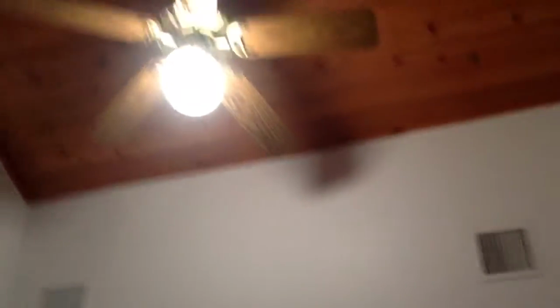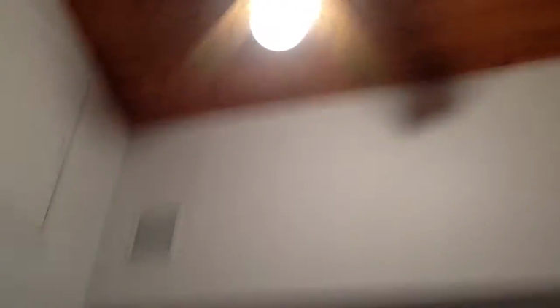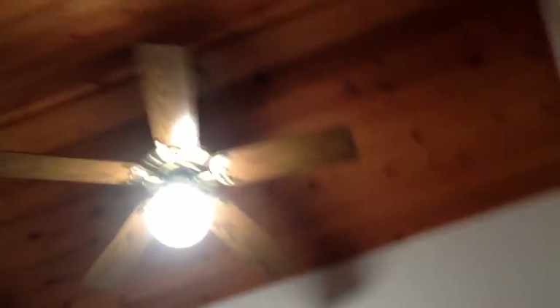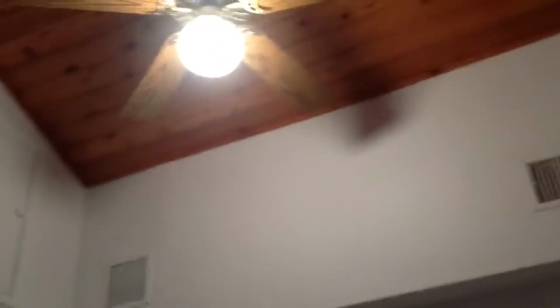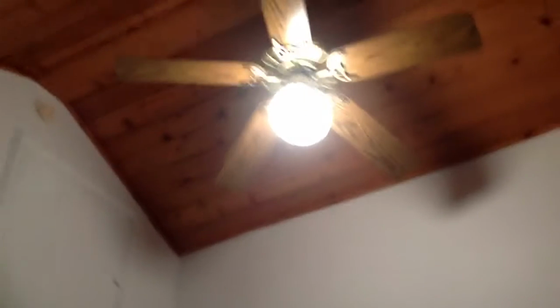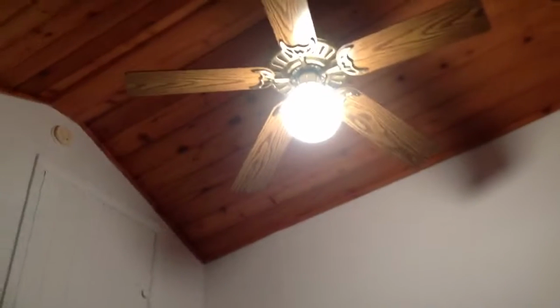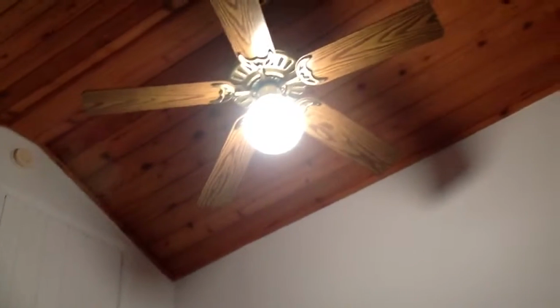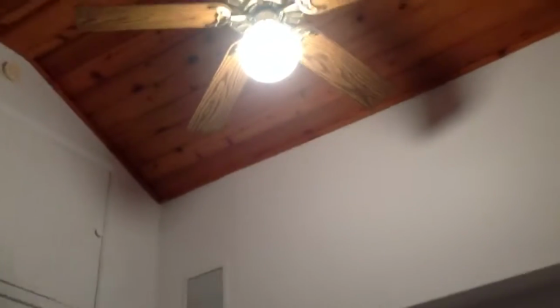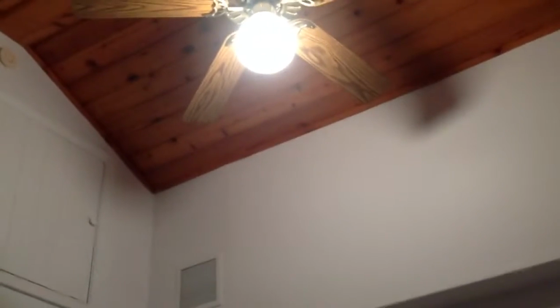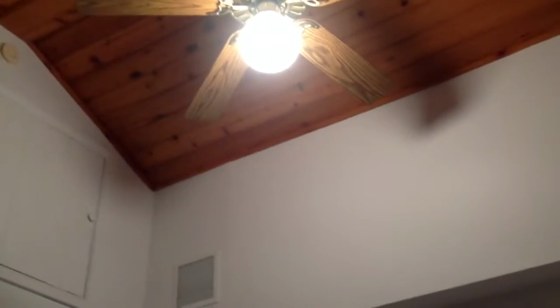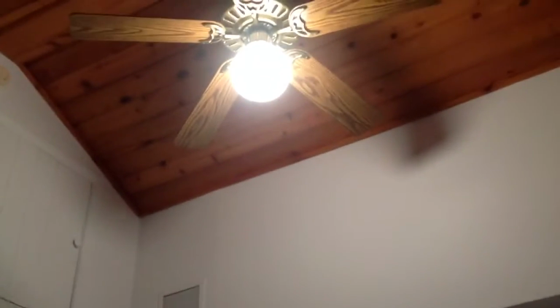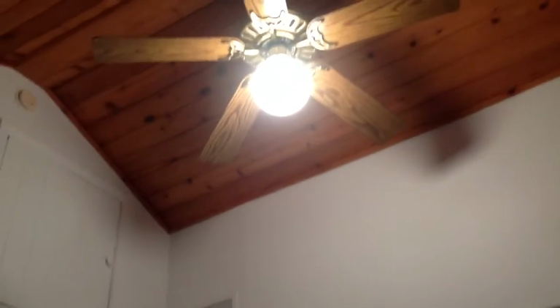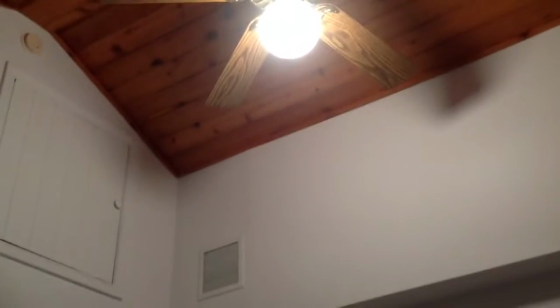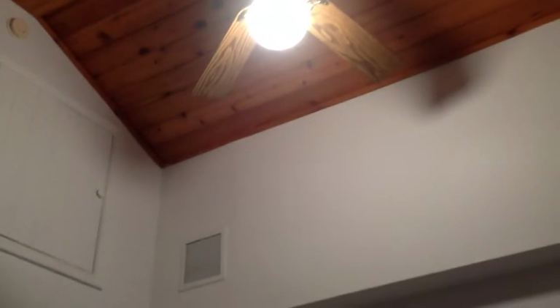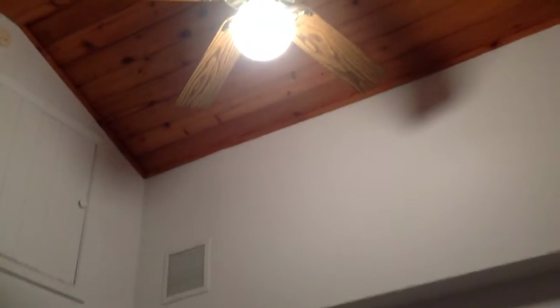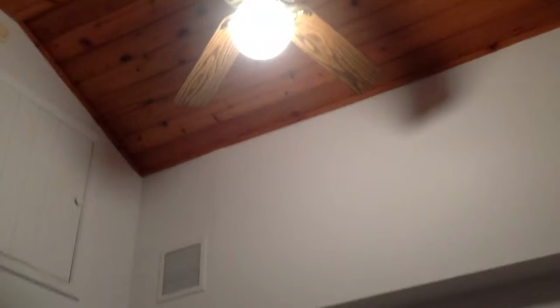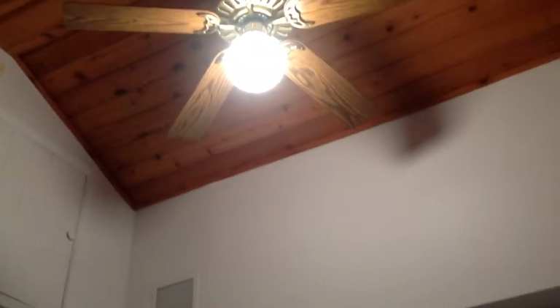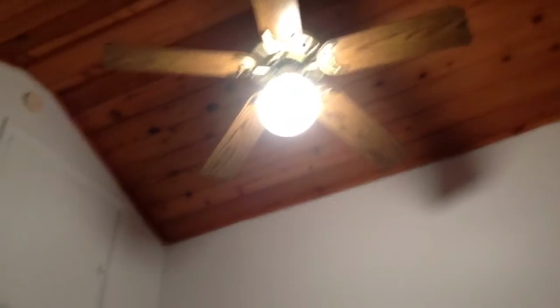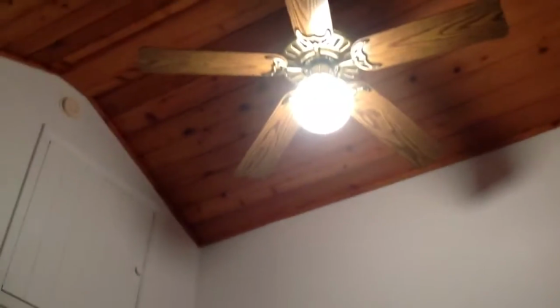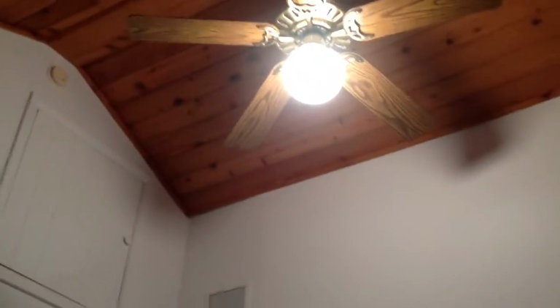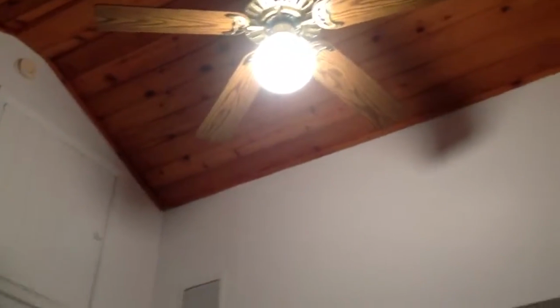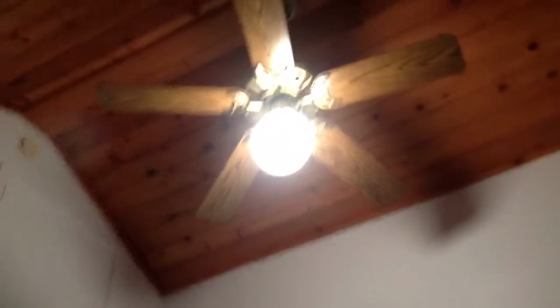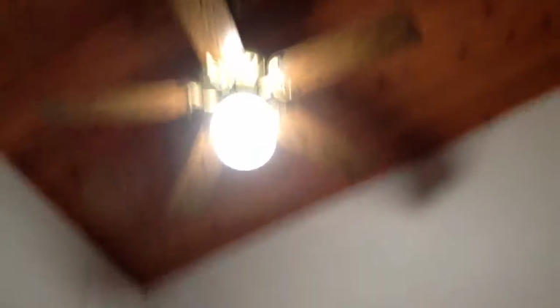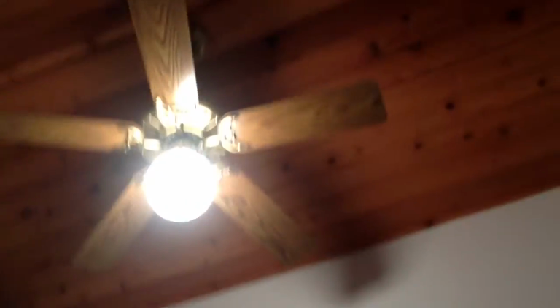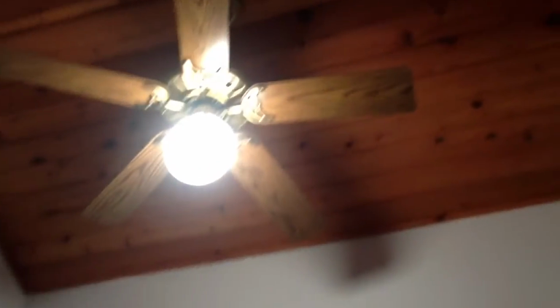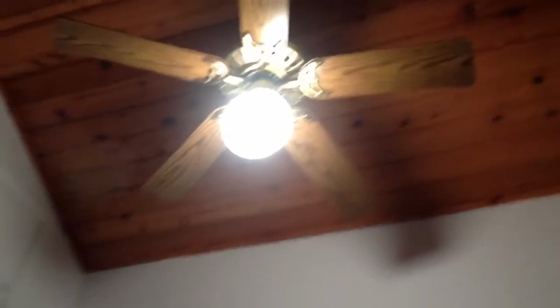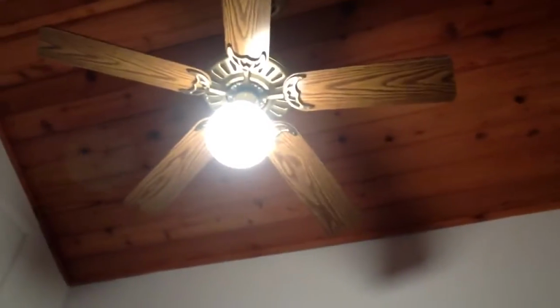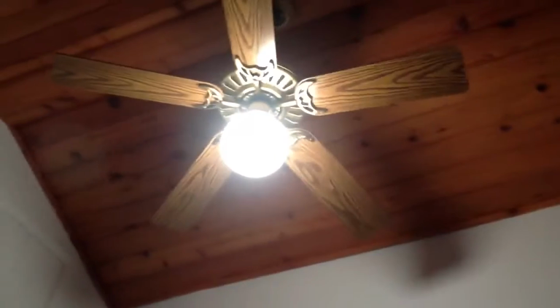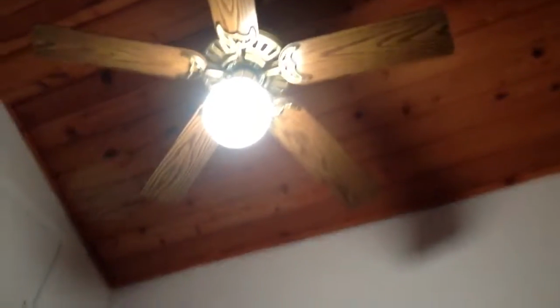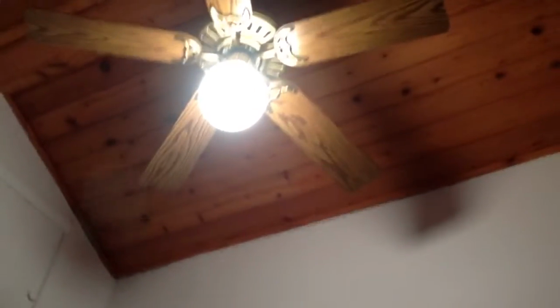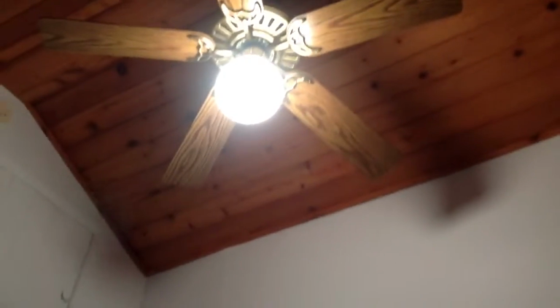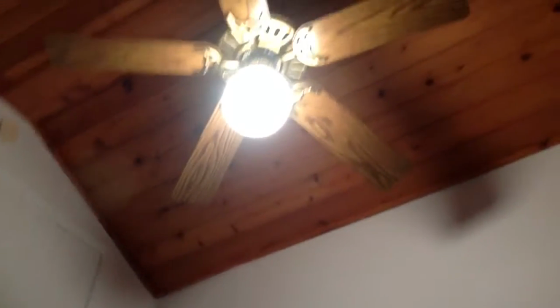There's not one on this fan right now, but there is a part called a cap, a switch cap. Basically, if you don't want to have the light kit, you can put the switch cap on.